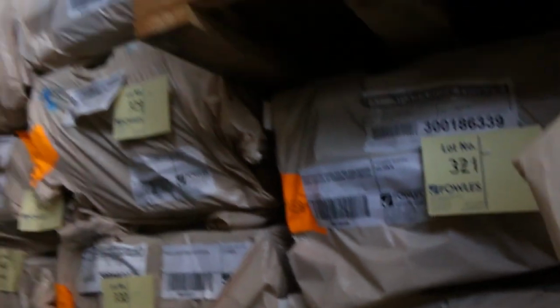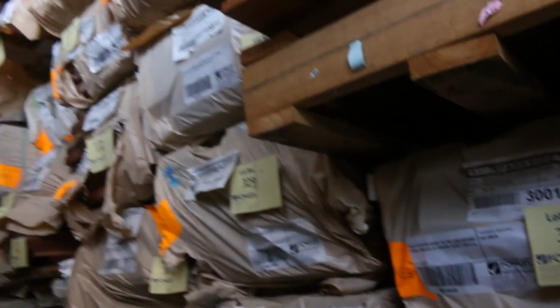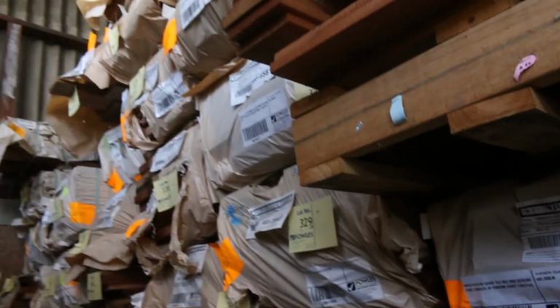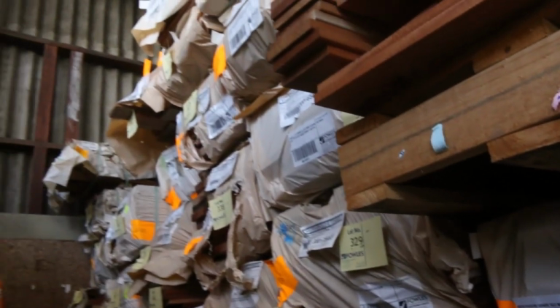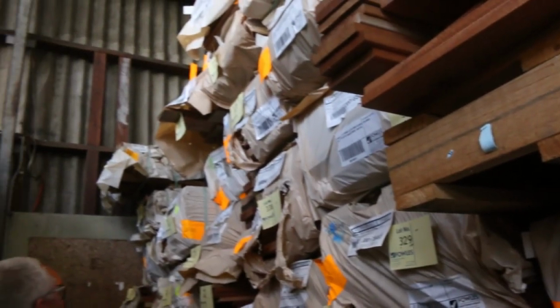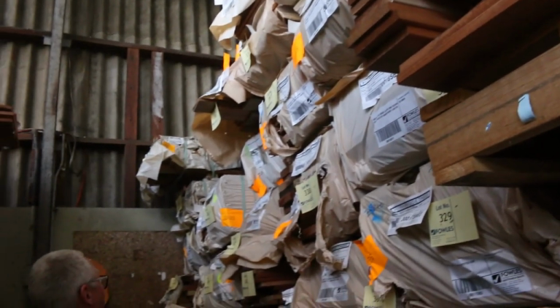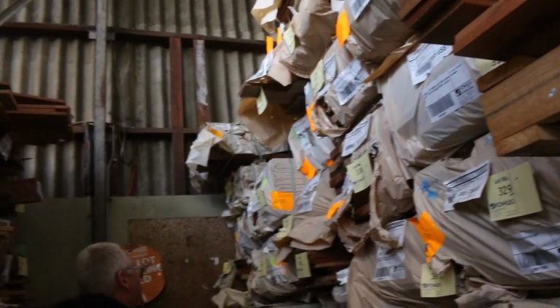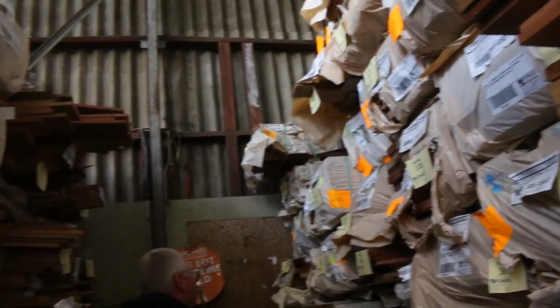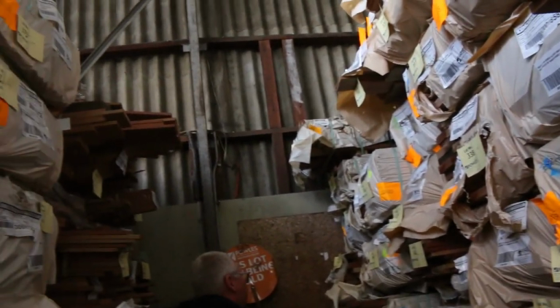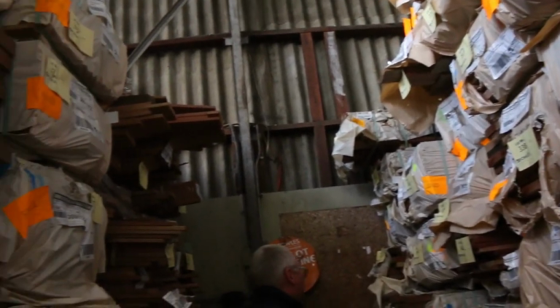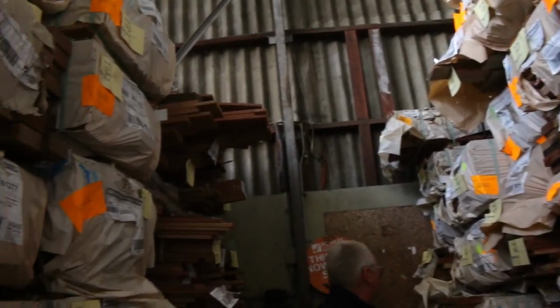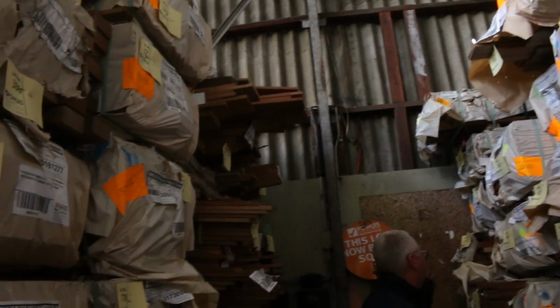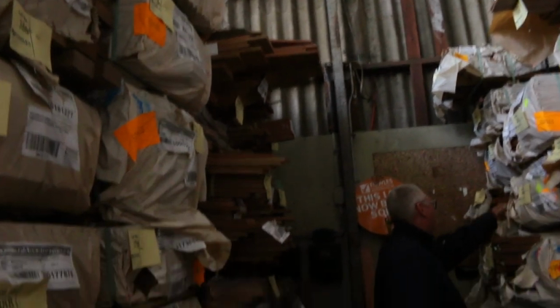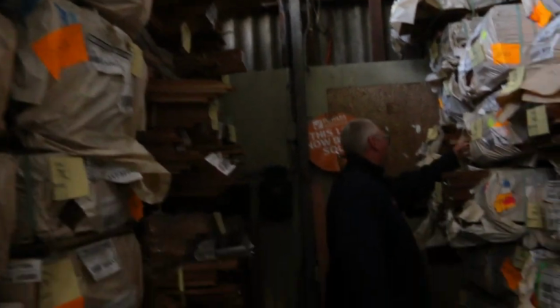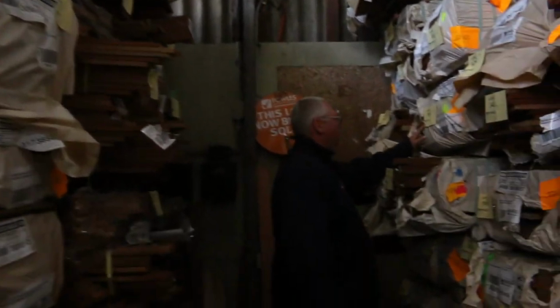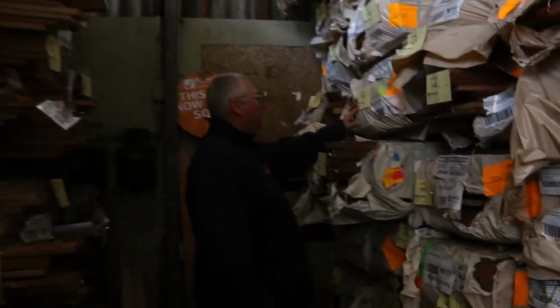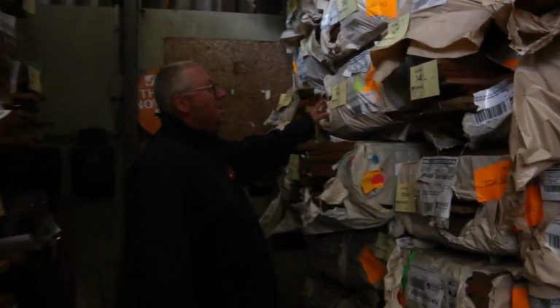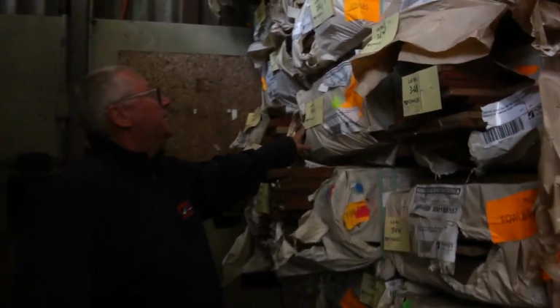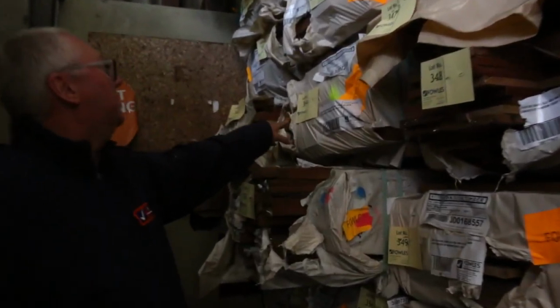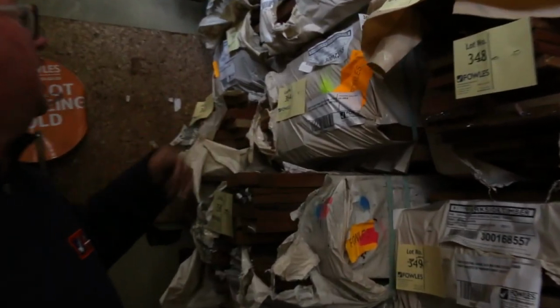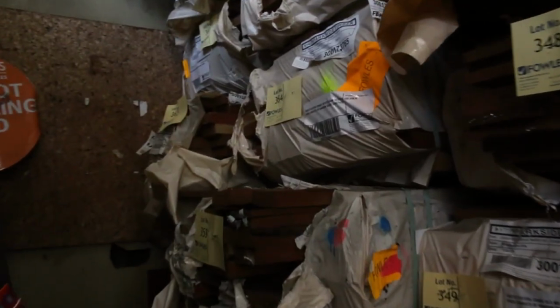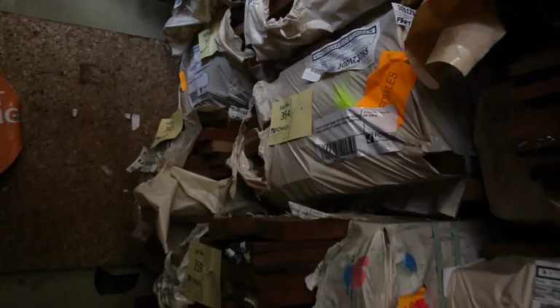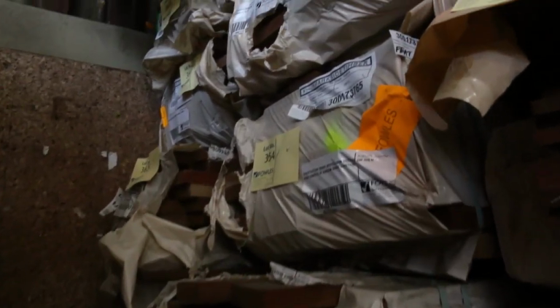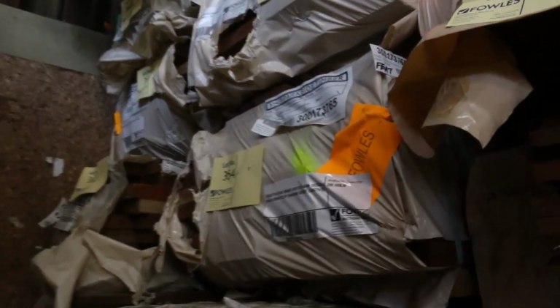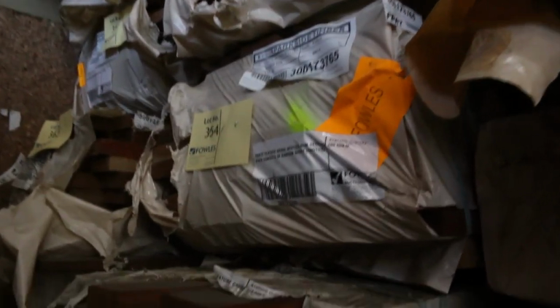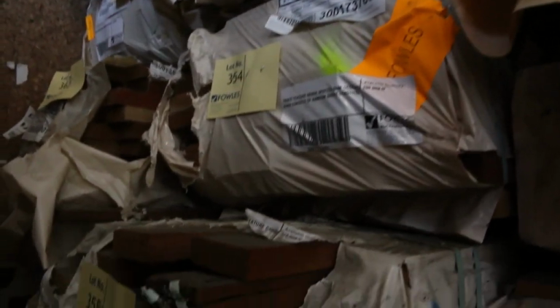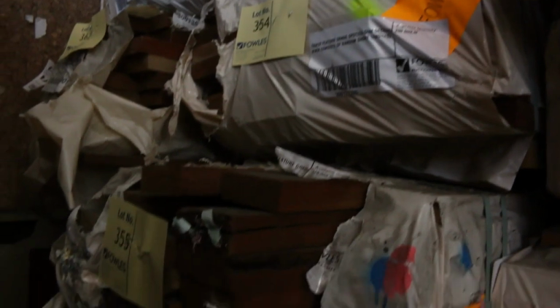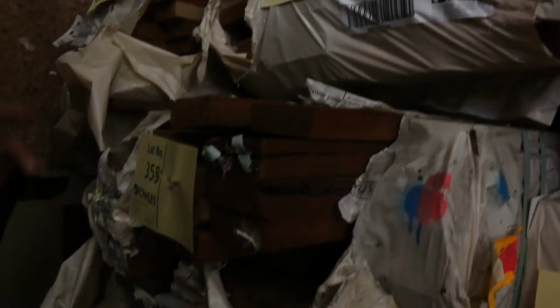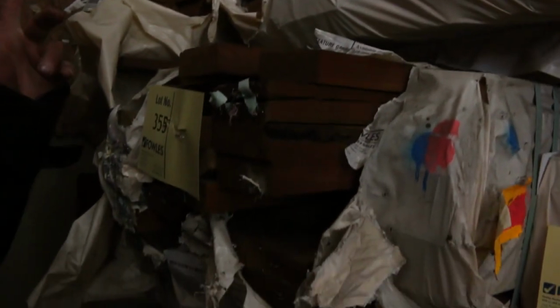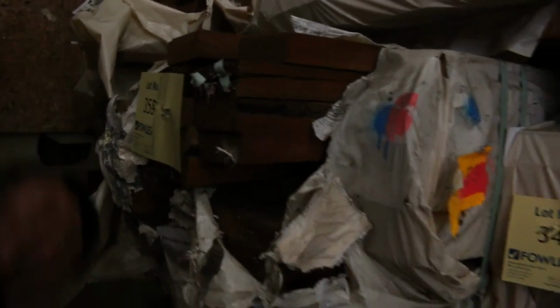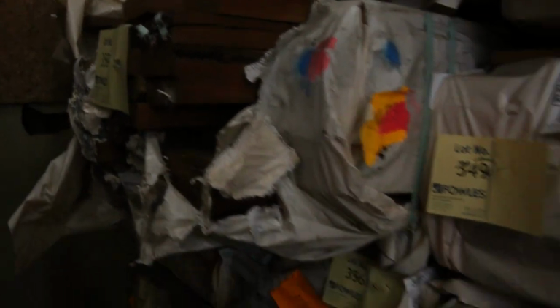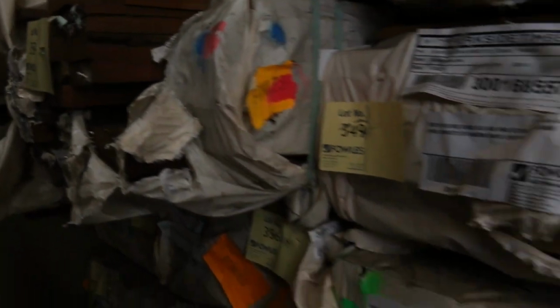We've also got some 135 by 32 decking as well, such as this pack here — Lot 354, a nice pack of mixed hardwood. And I'm pretty sure there is a pack or two of spotted gum in that size also.